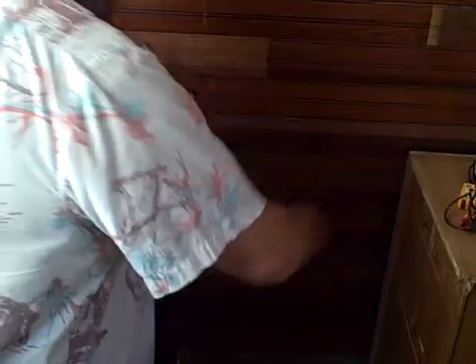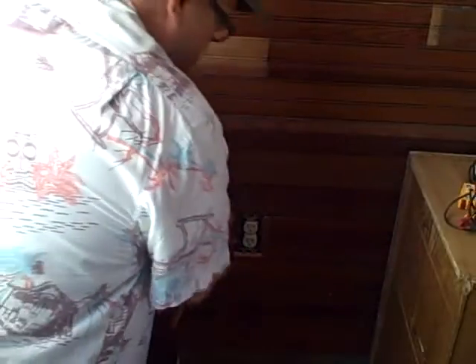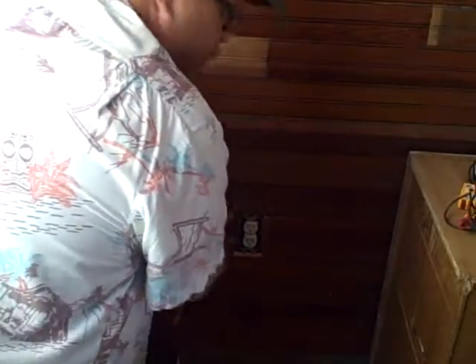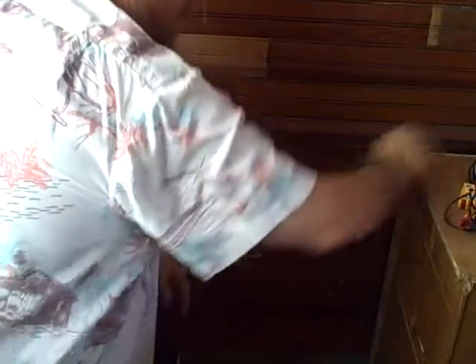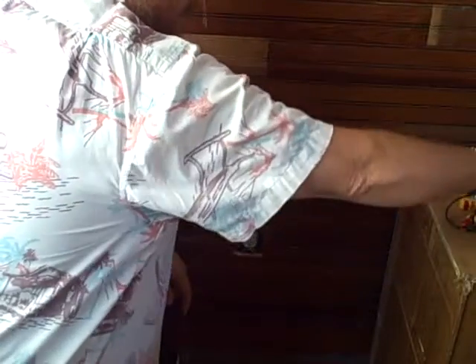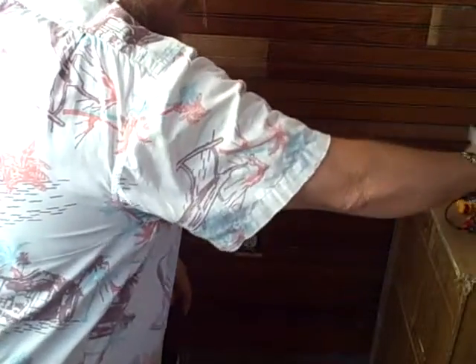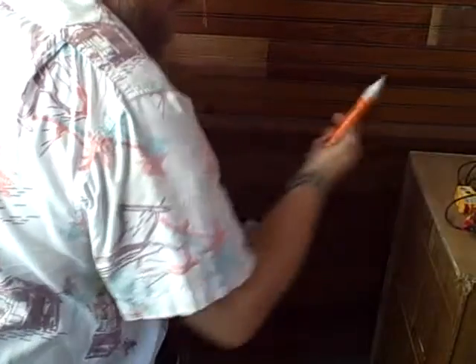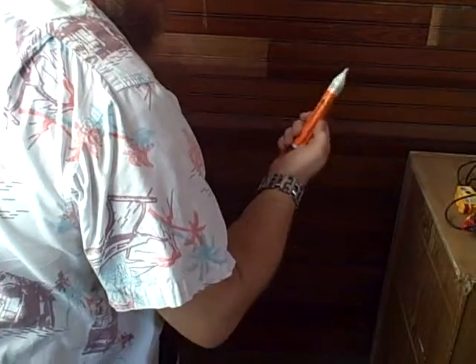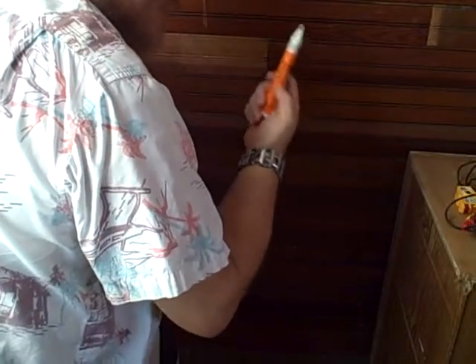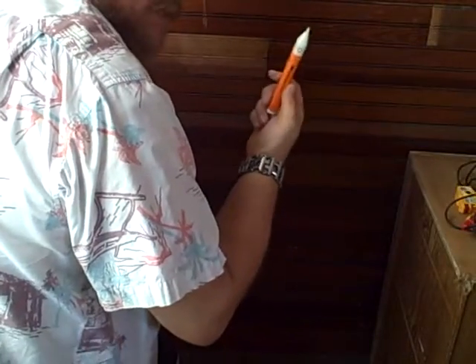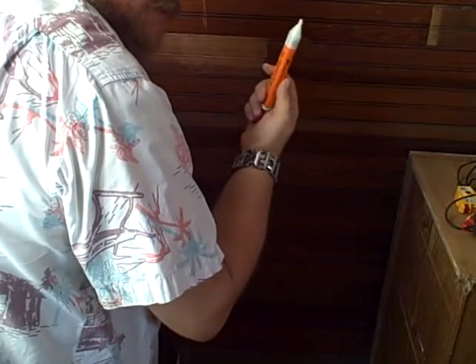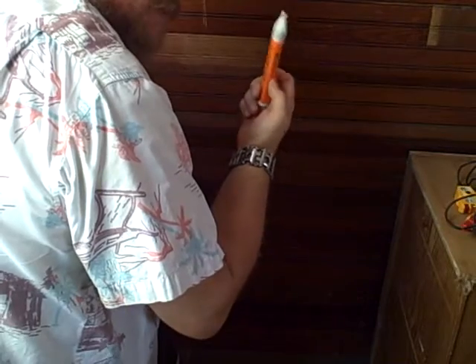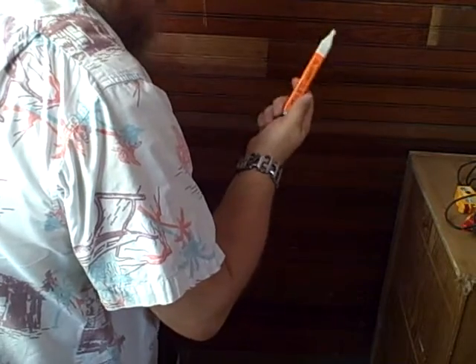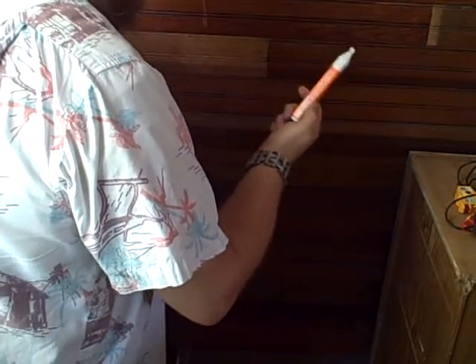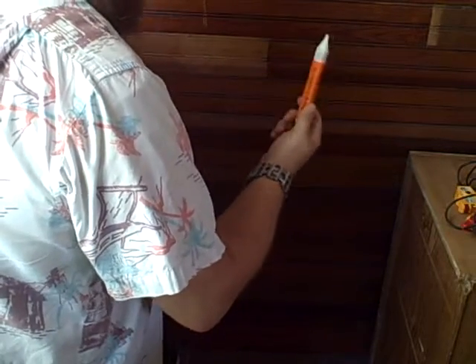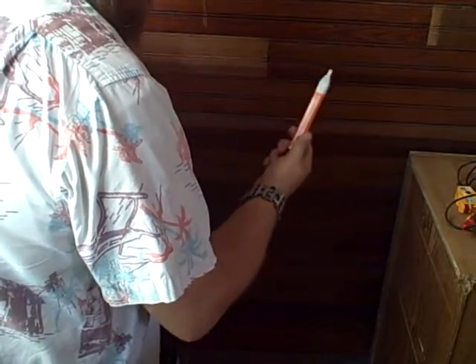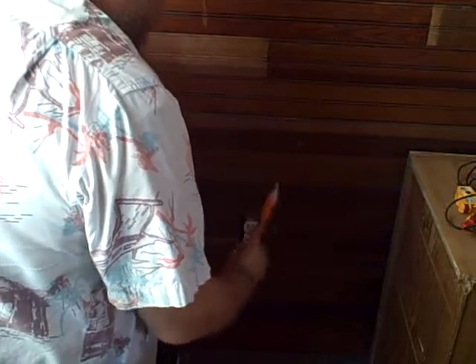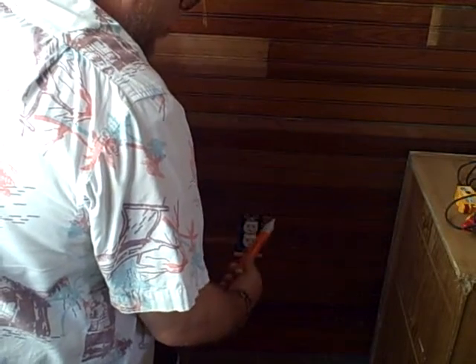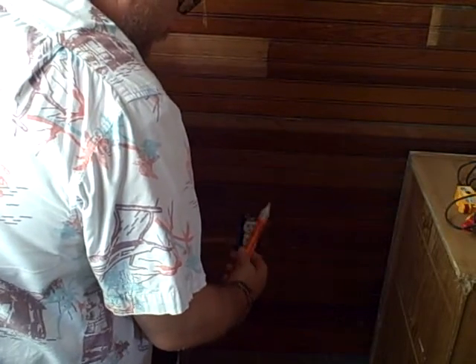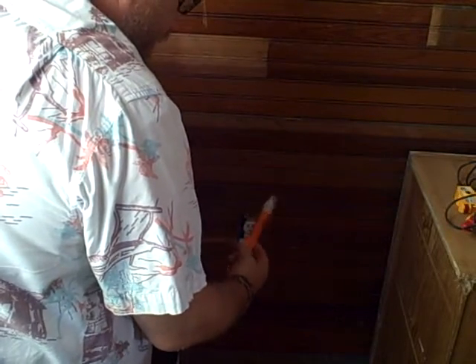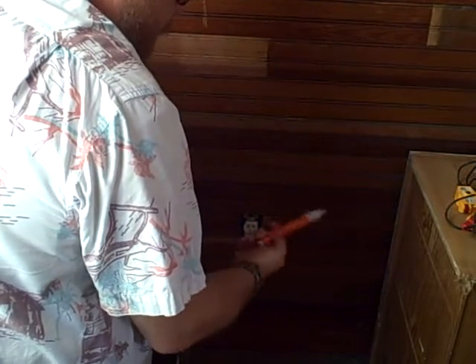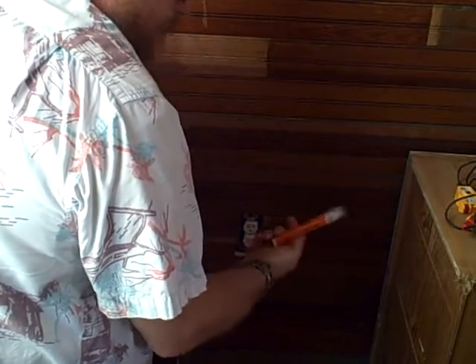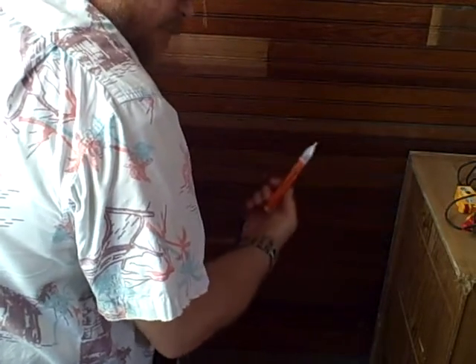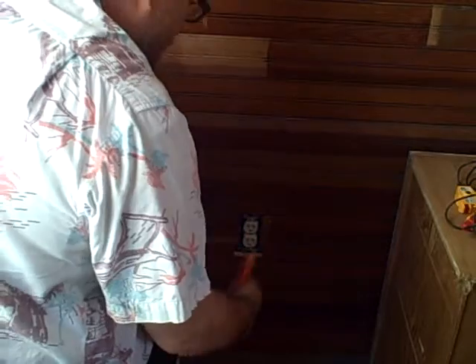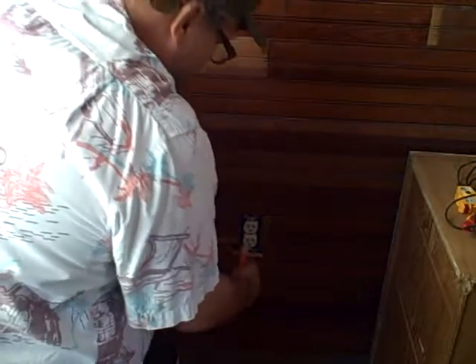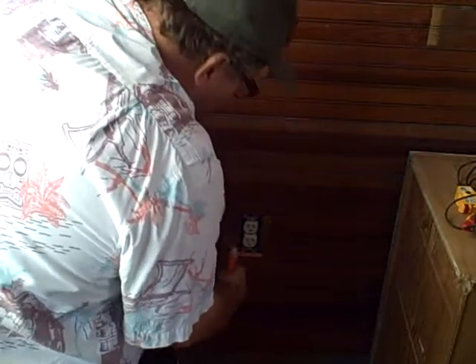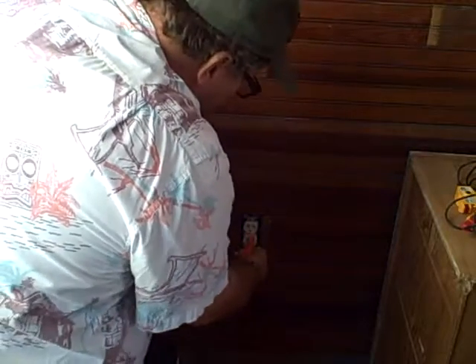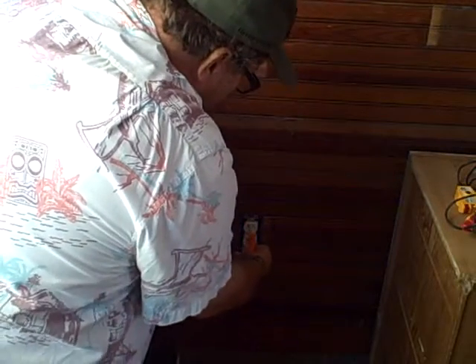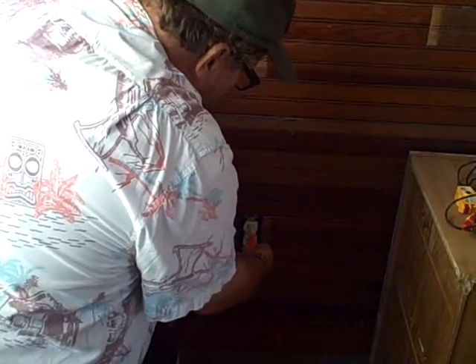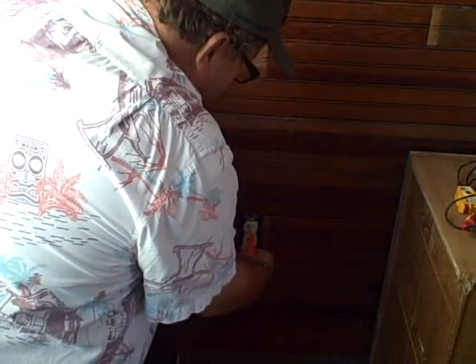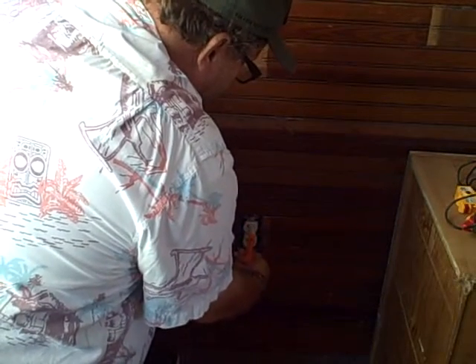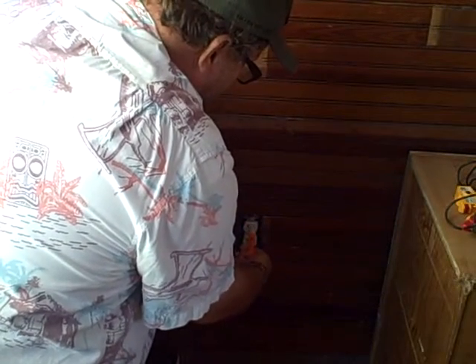So this outlet is supposed to be powered. You can use one of these chicken sticks — some people call them chicken sticks, some people call them tic tracers. I learned them as tic tracers coming up. It's not showing that it's hot.